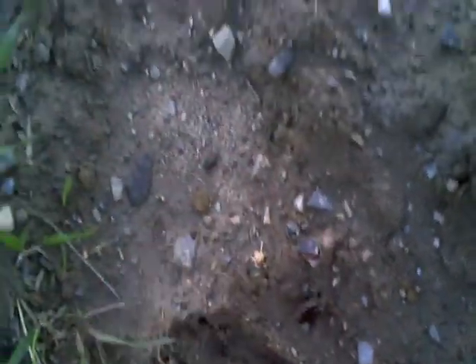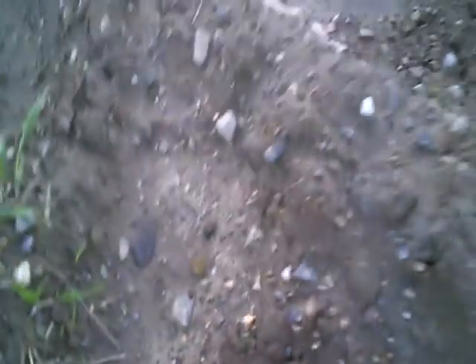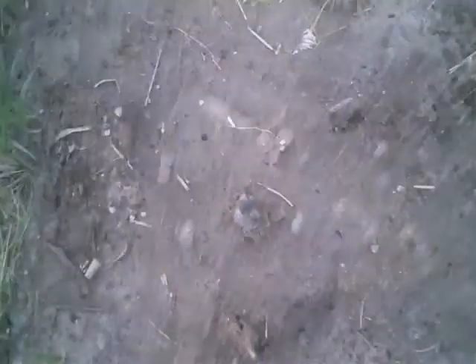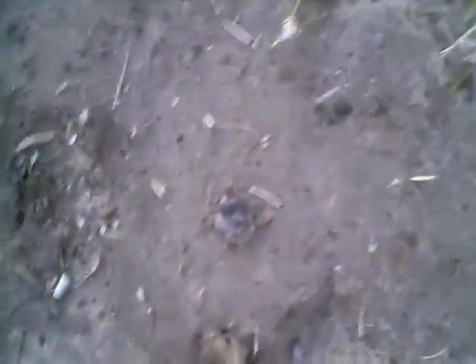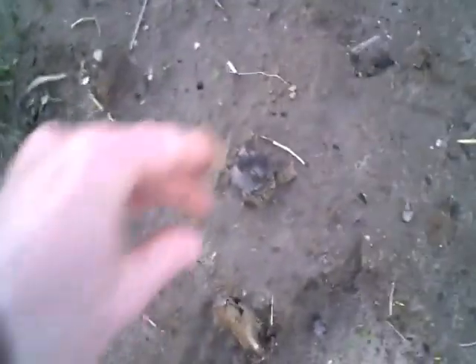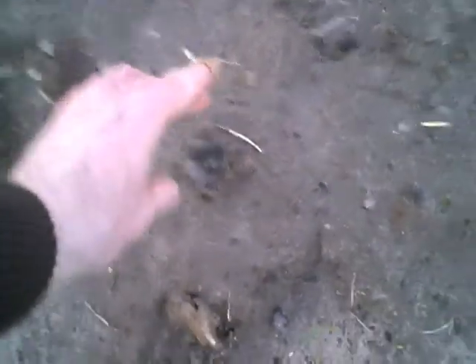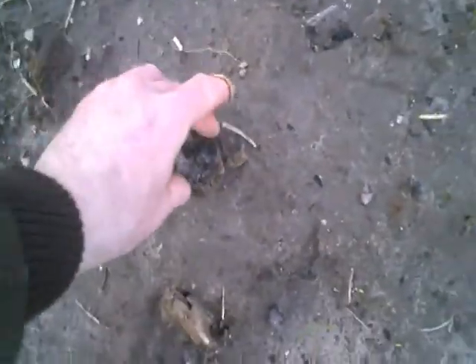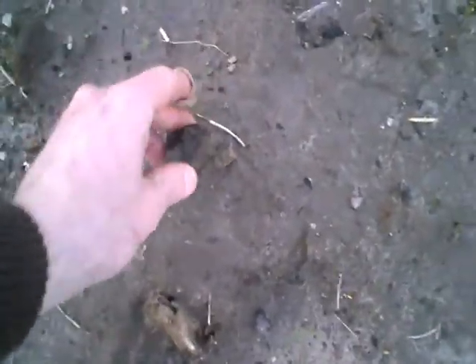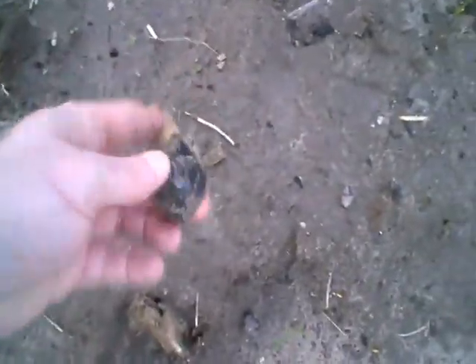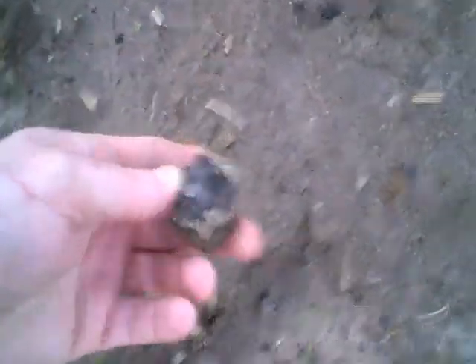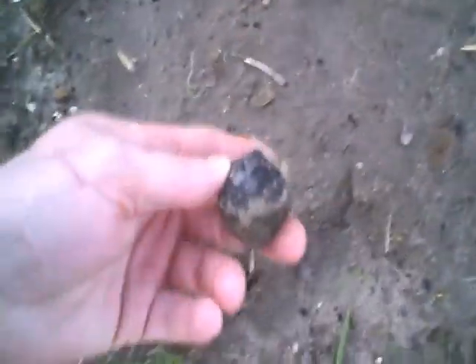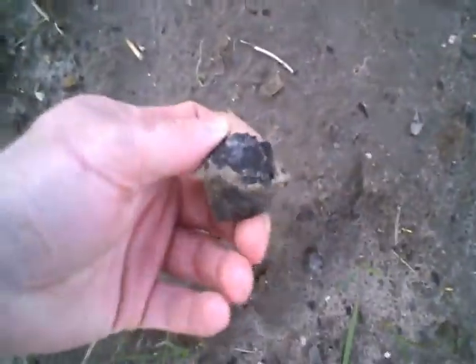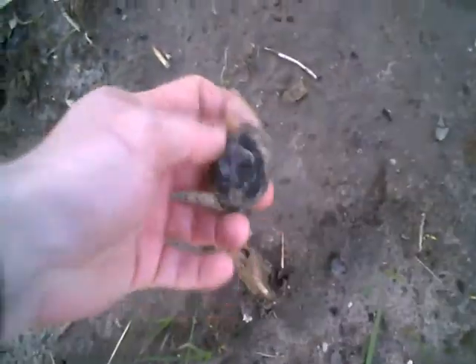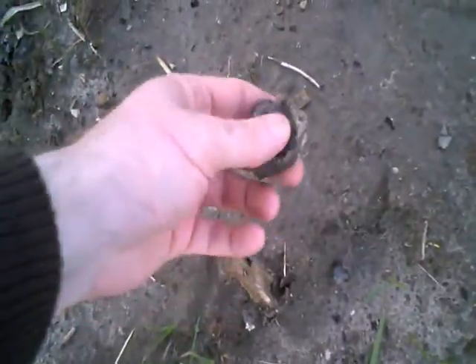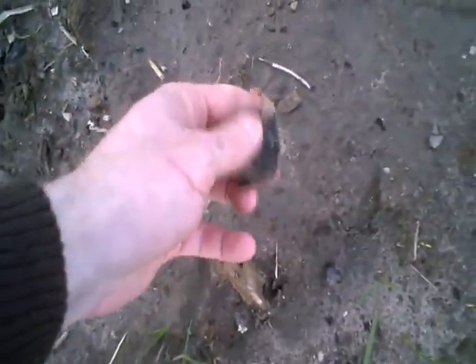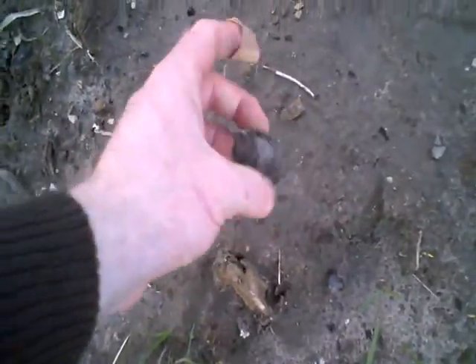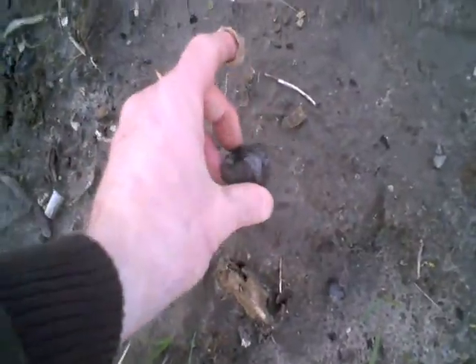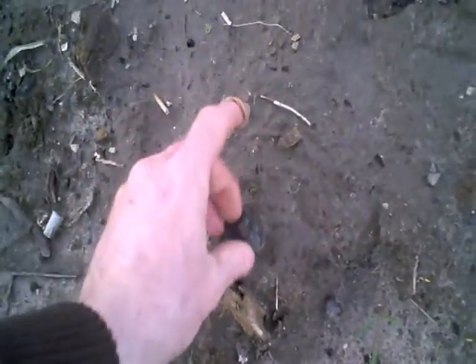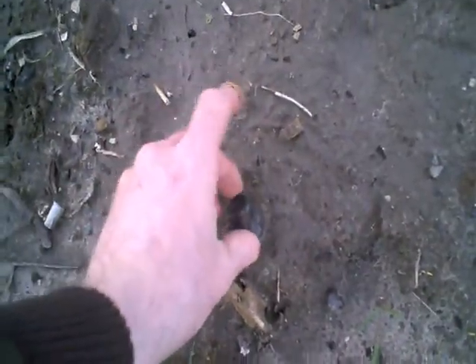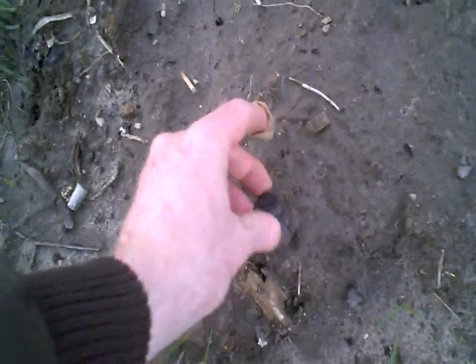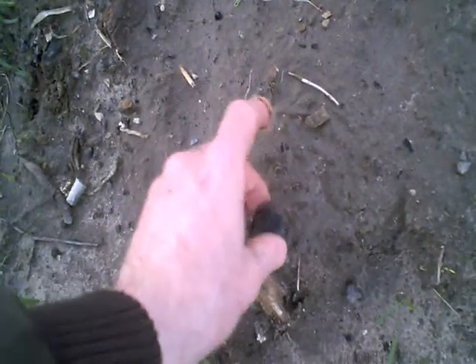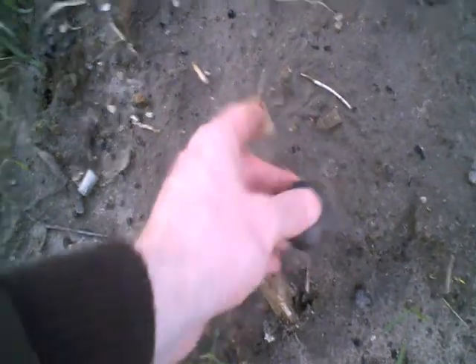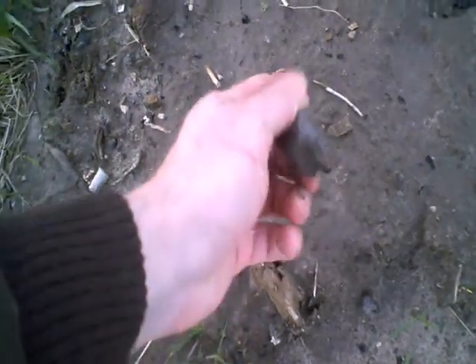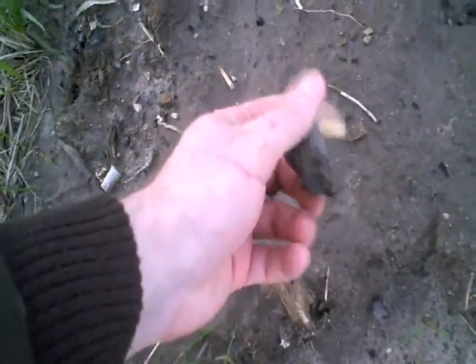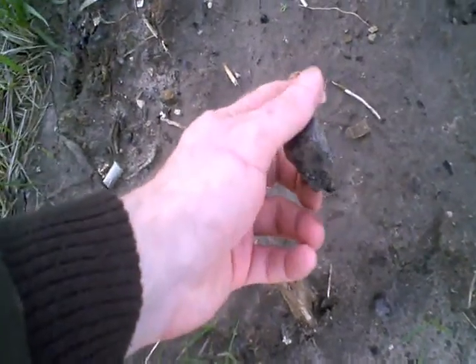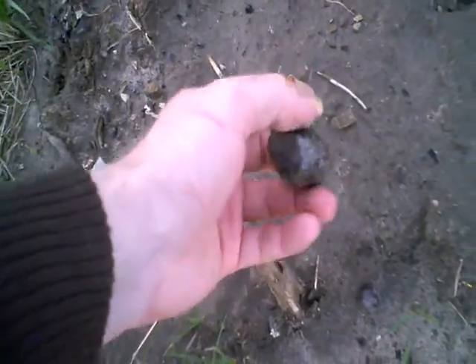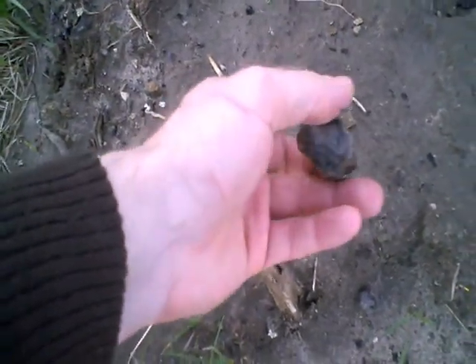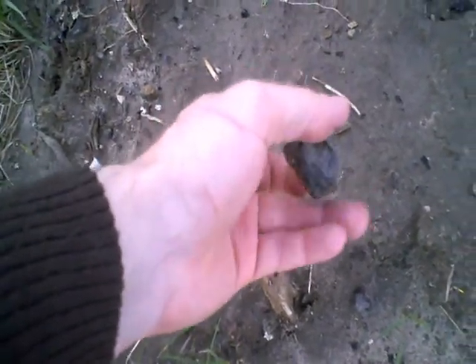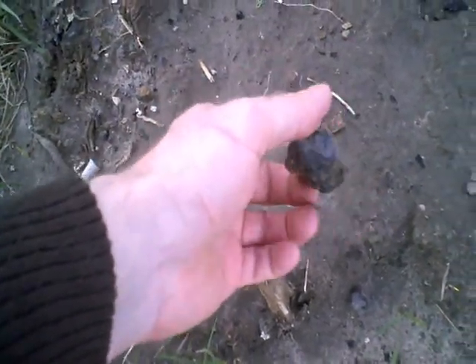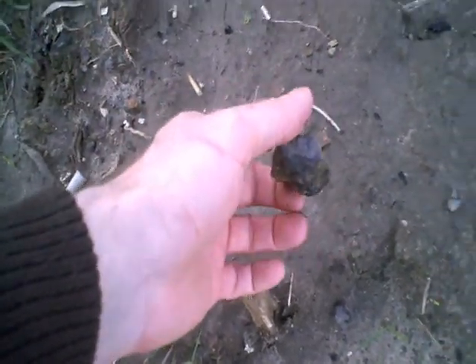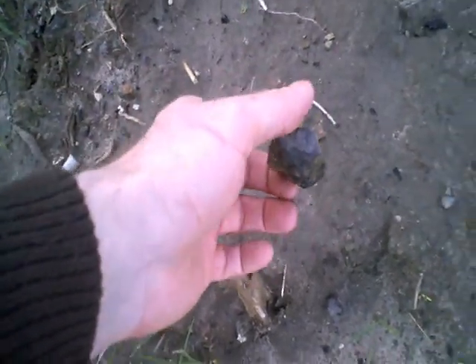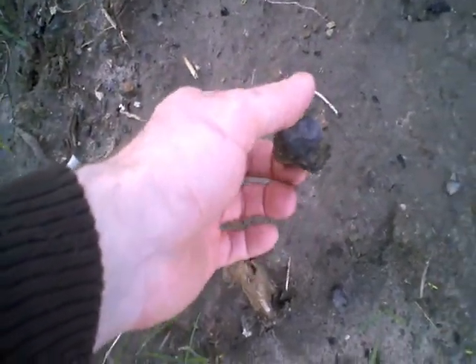What we have here is a piece of coal — still here. It probably came from the Harrogate house.